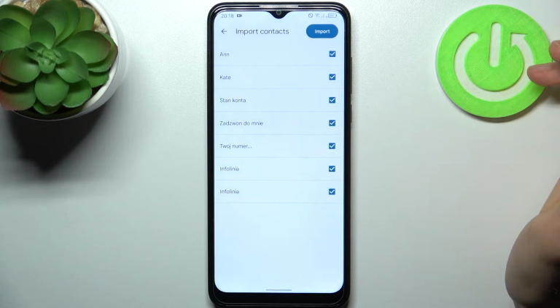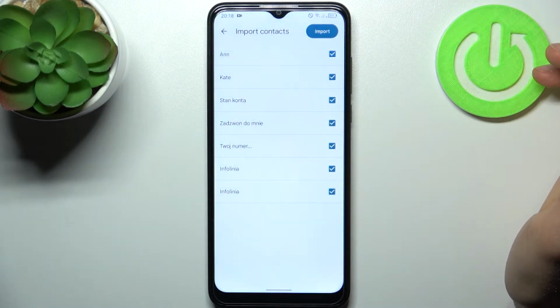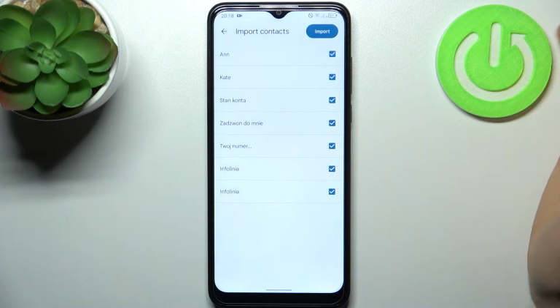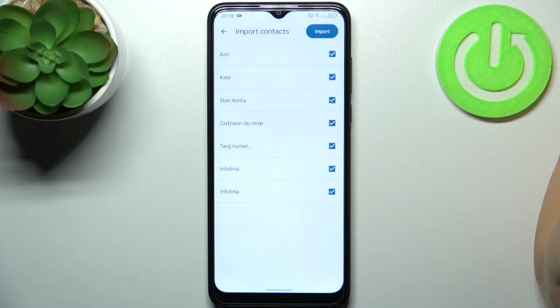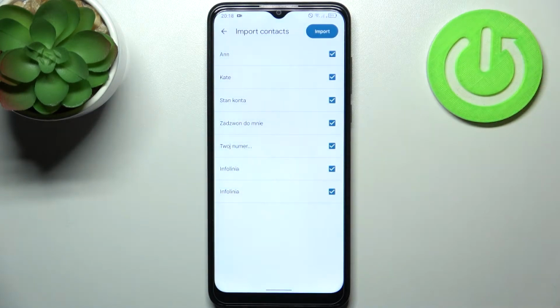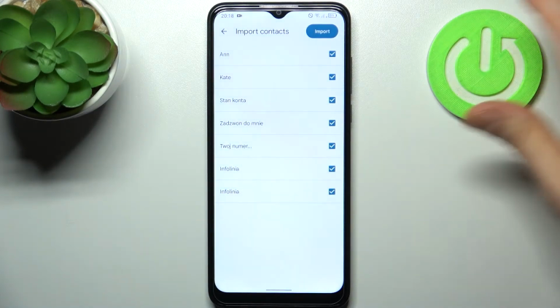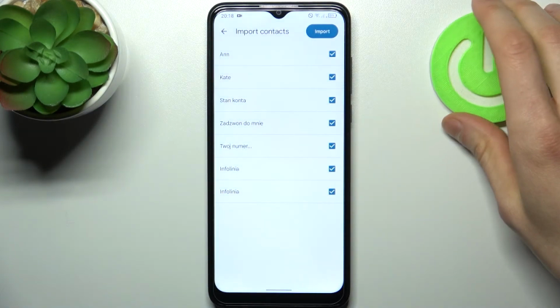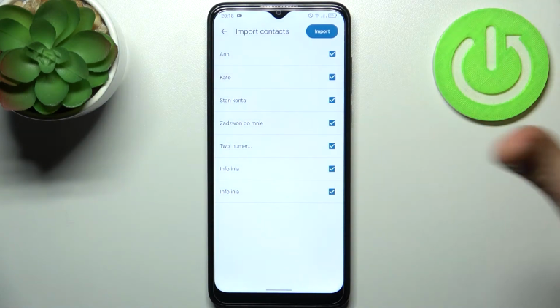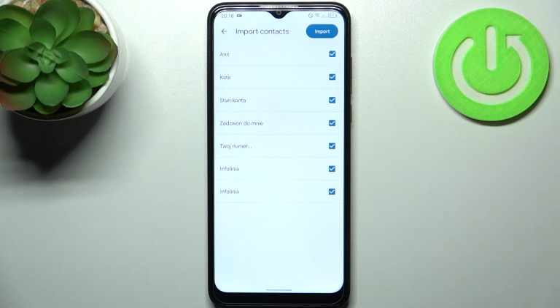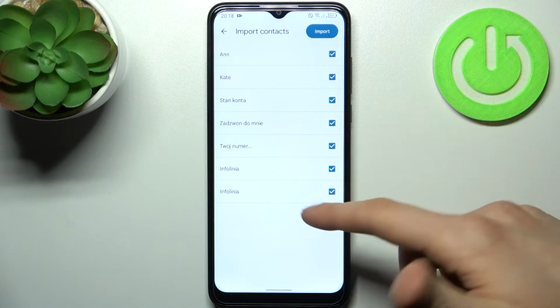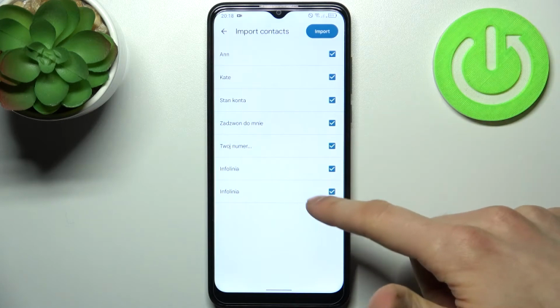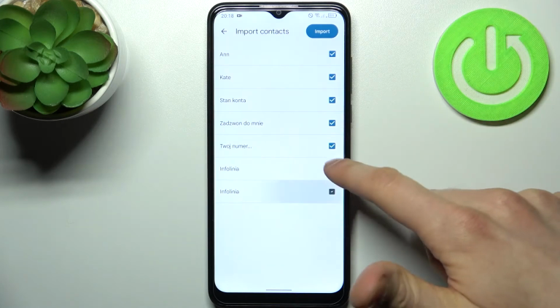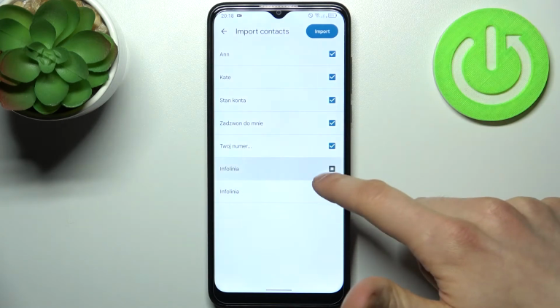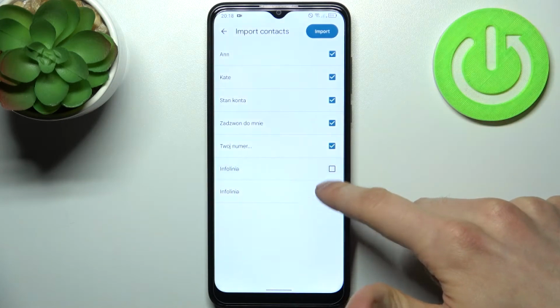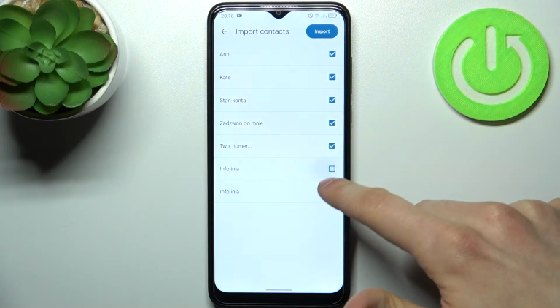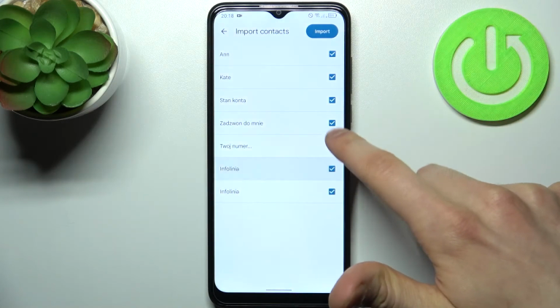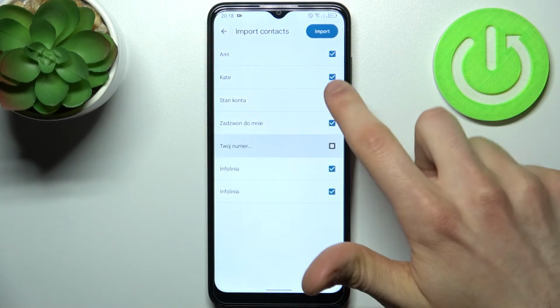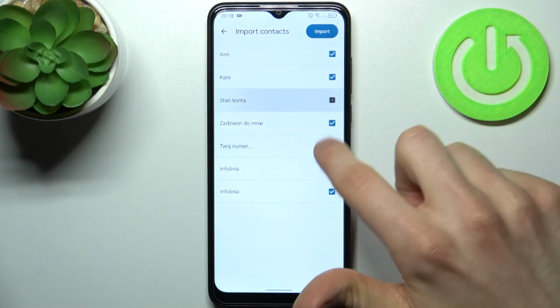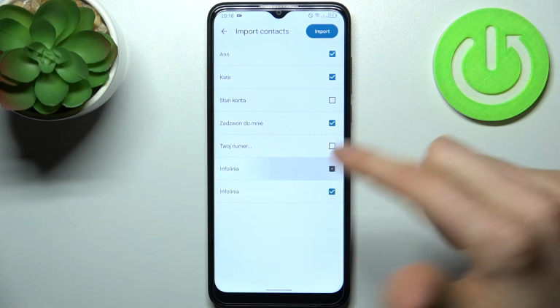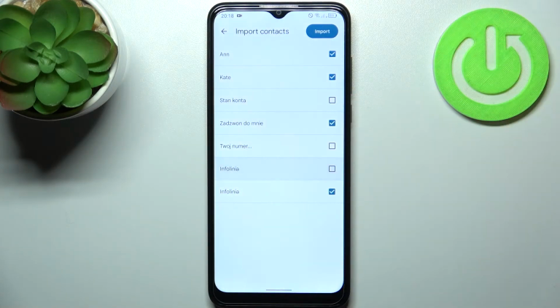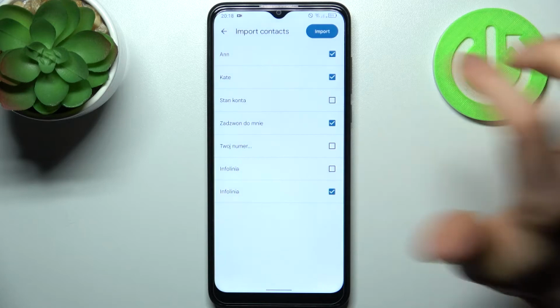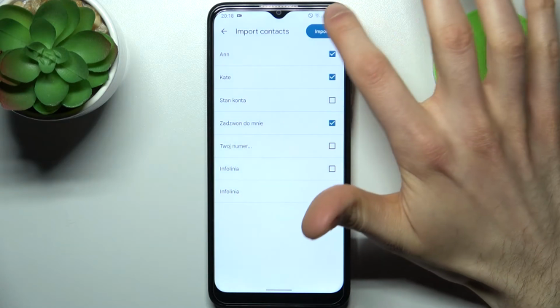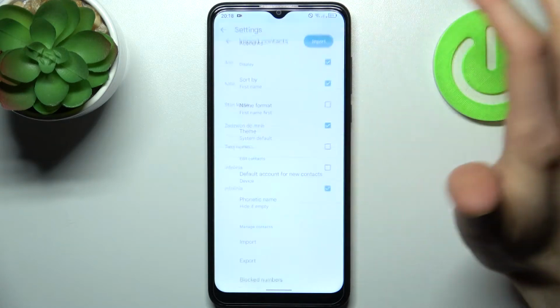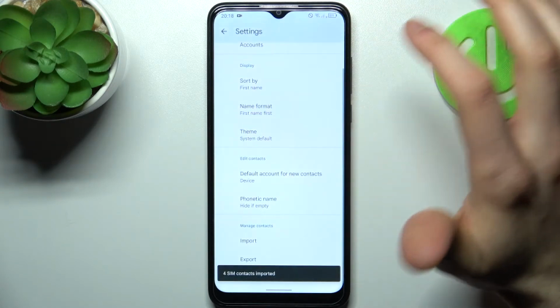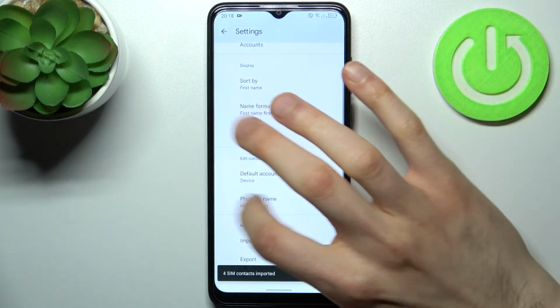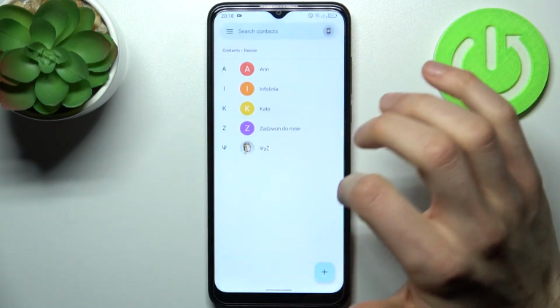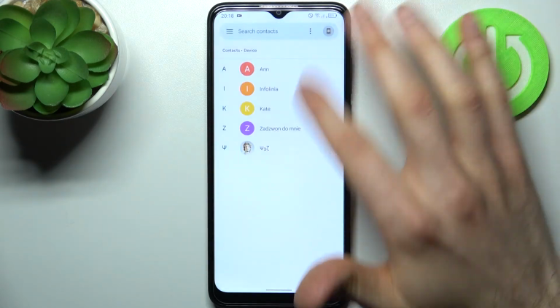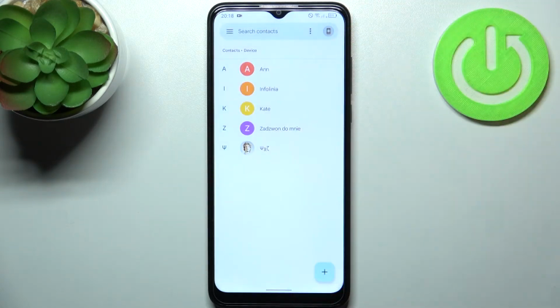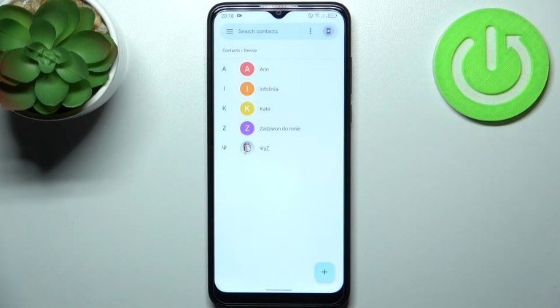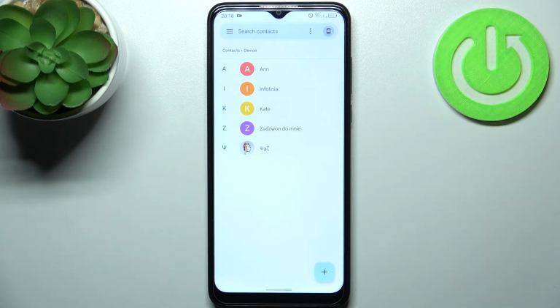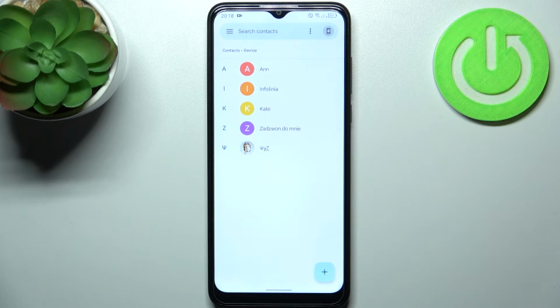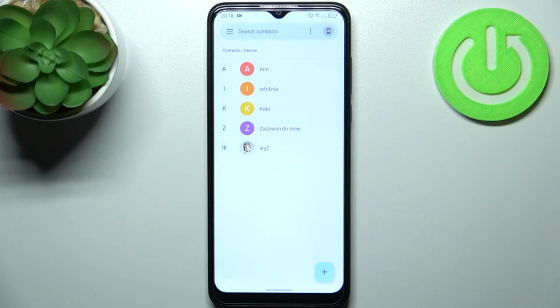Here you can select contacts which you want to copy and which you don't want to. And after you confirmed your choice, just tap import and these contacts will be imported to our contacts list.